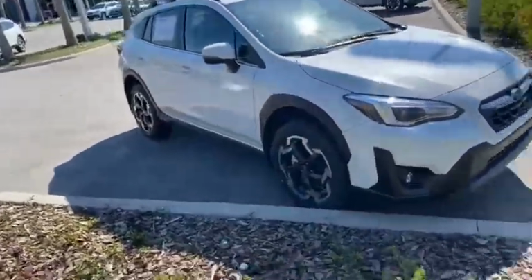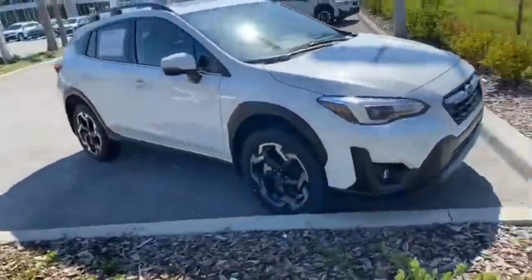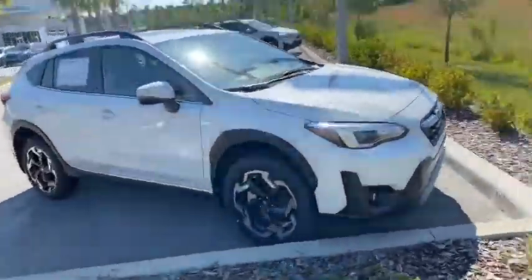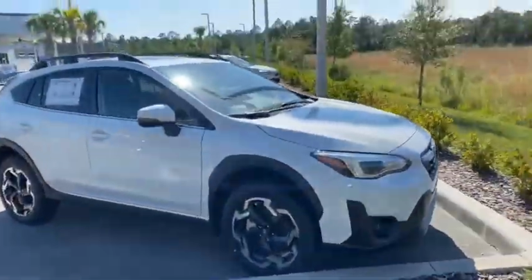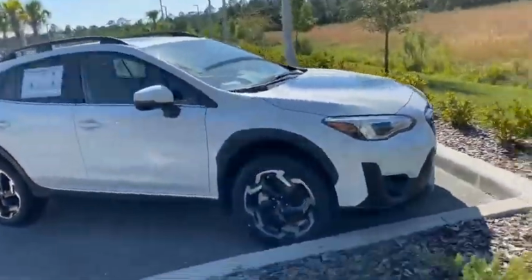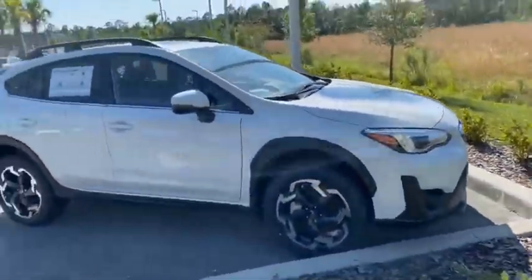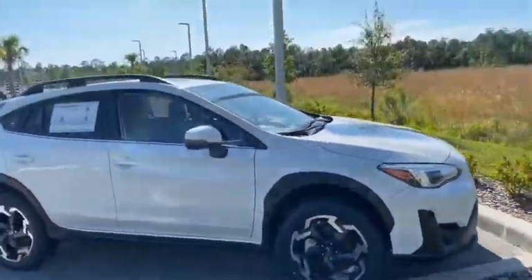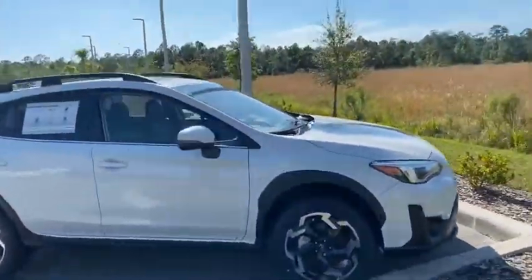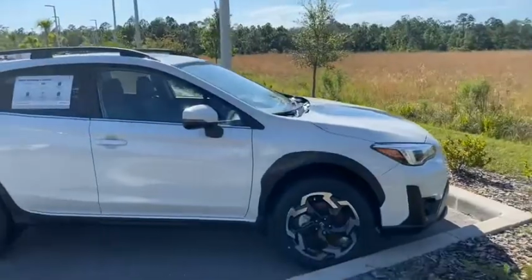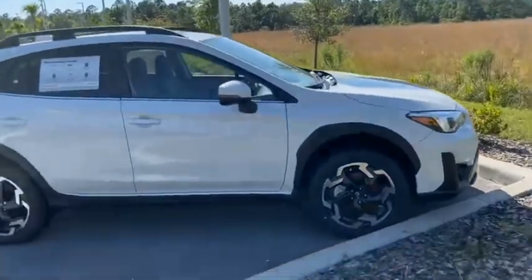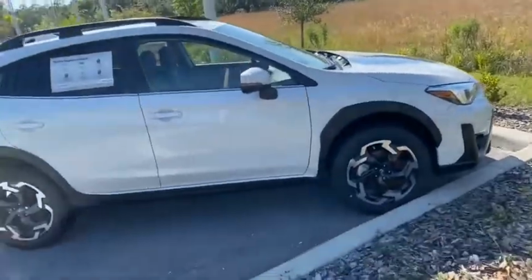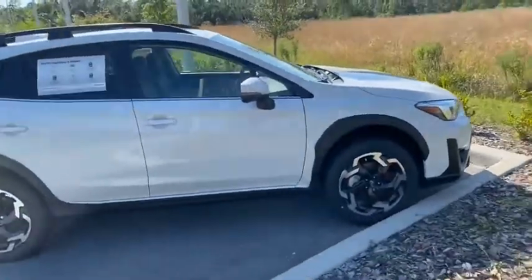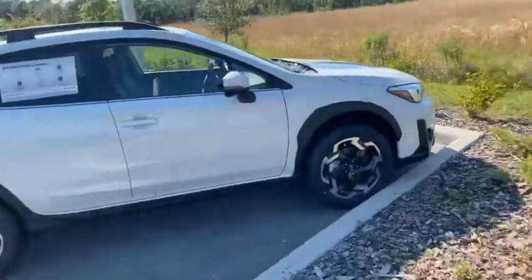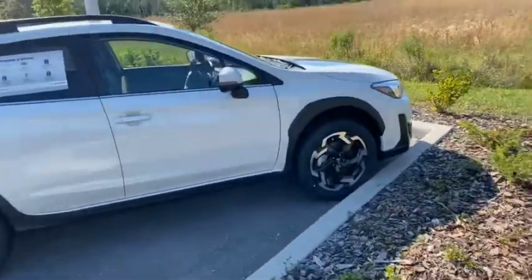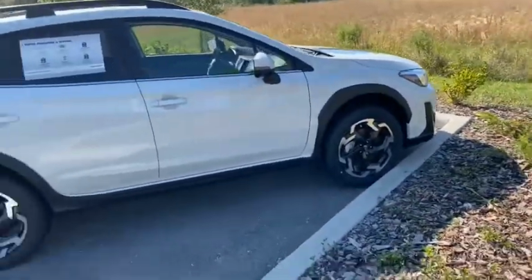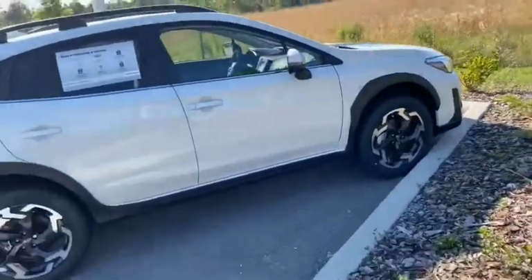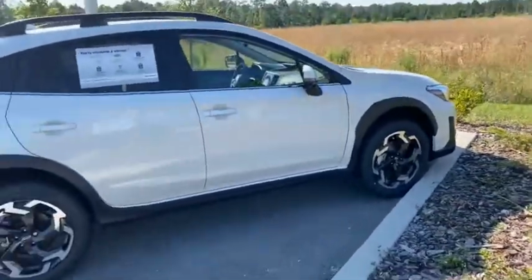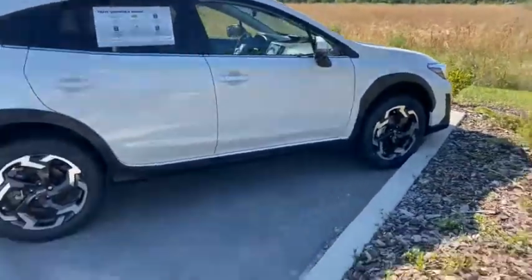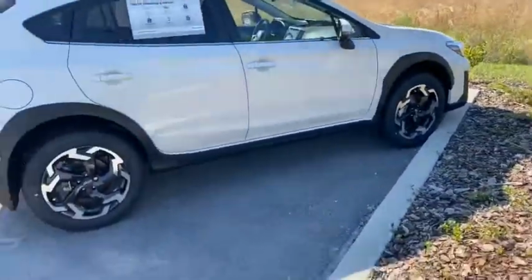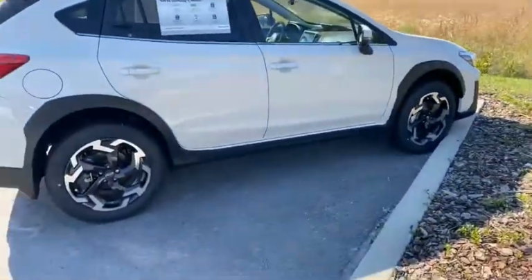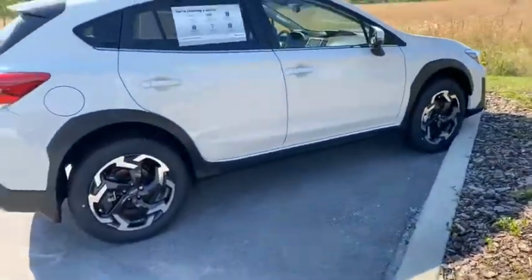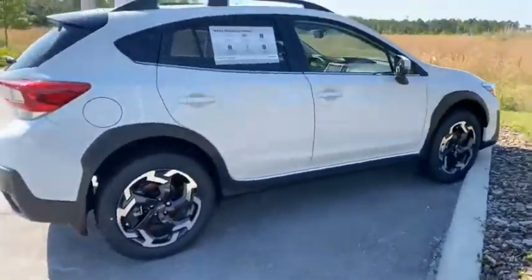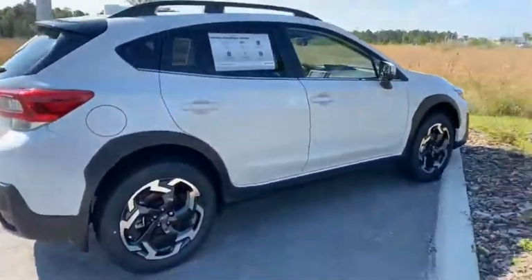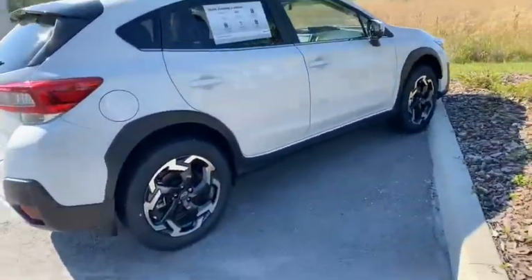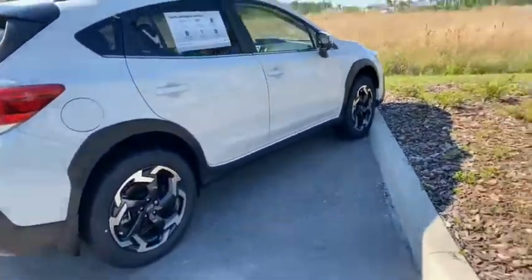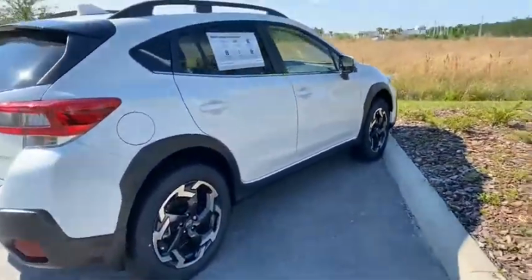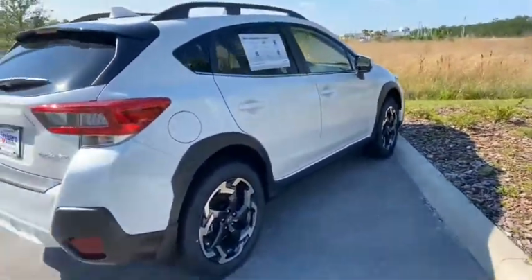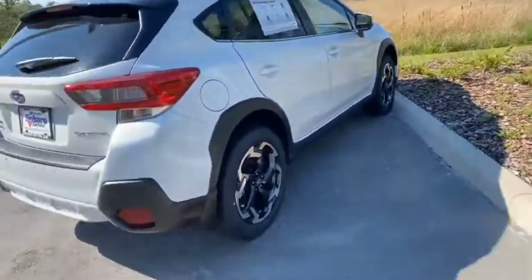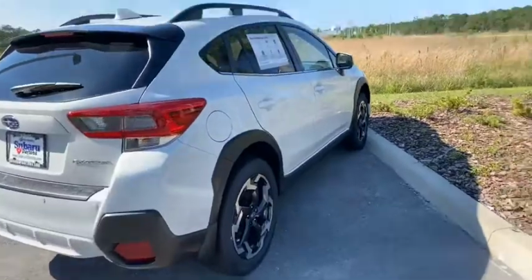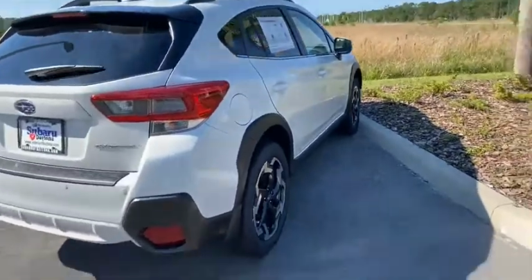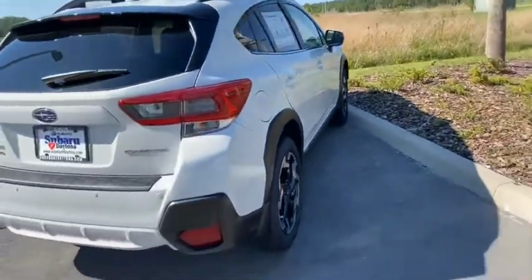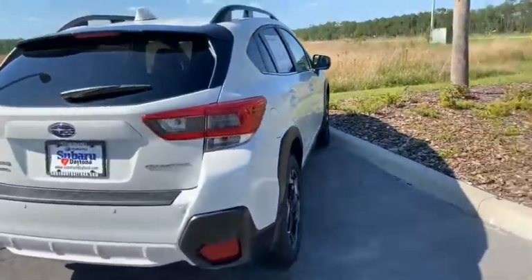Now, the unique thing about the Crosstrek Limited is that you get a nice big engine upgrade, which is a 2.5 liter, 182 horsepower Boxer 4 engine.